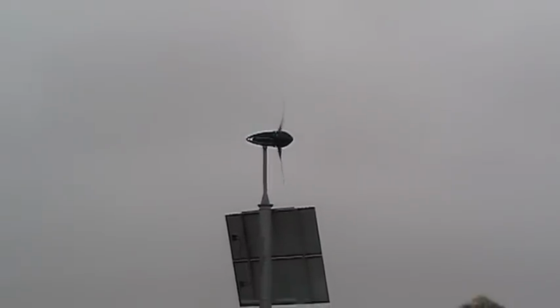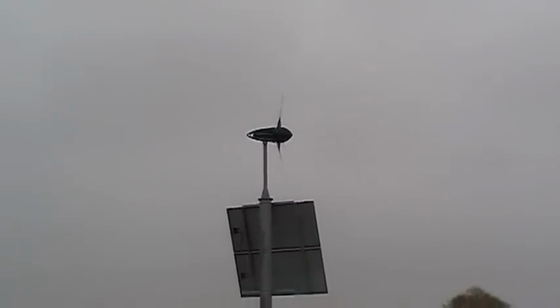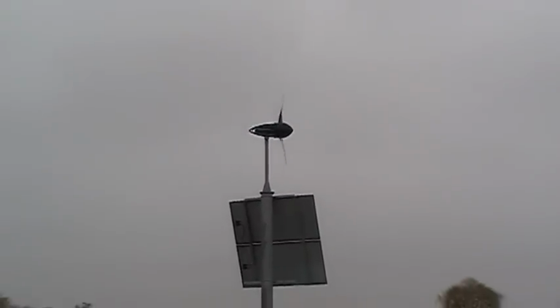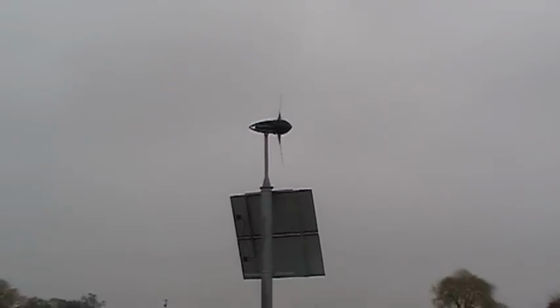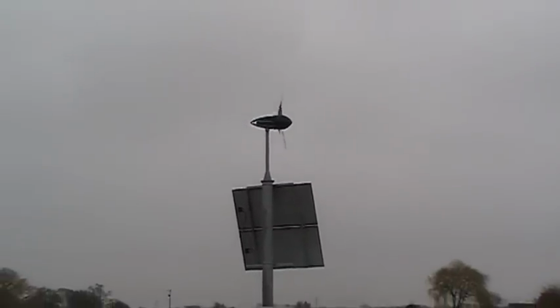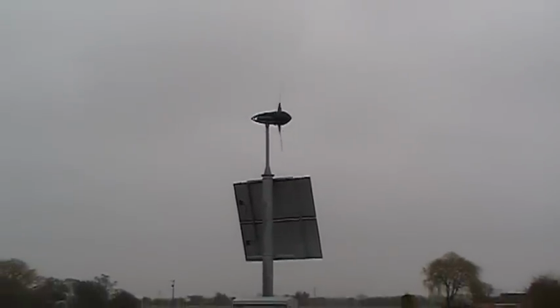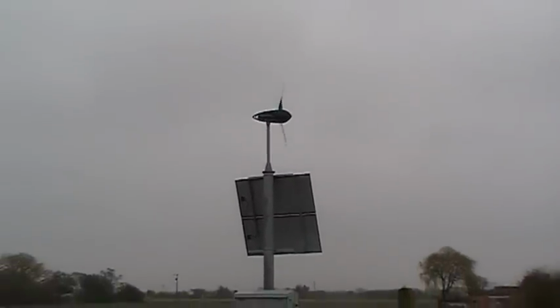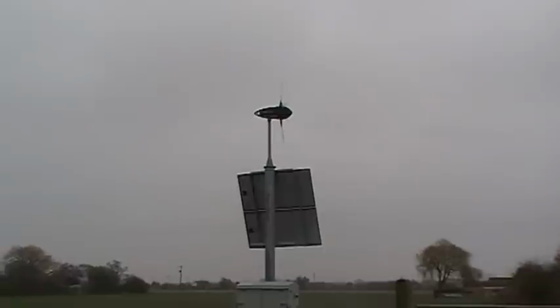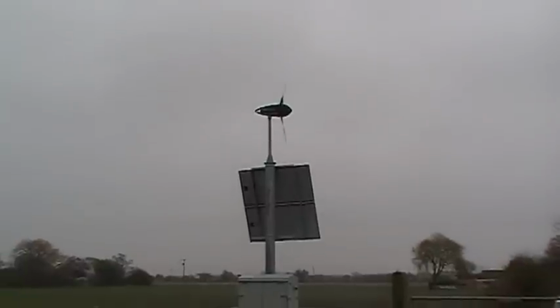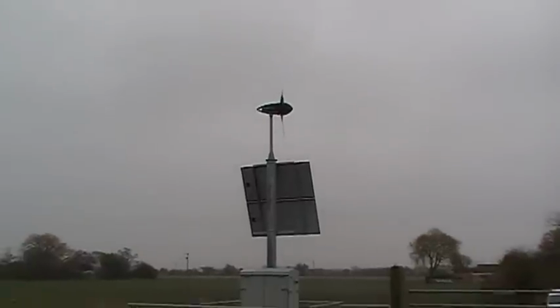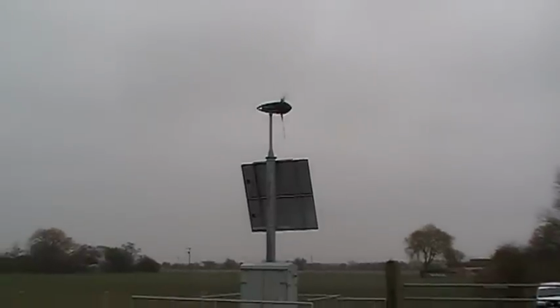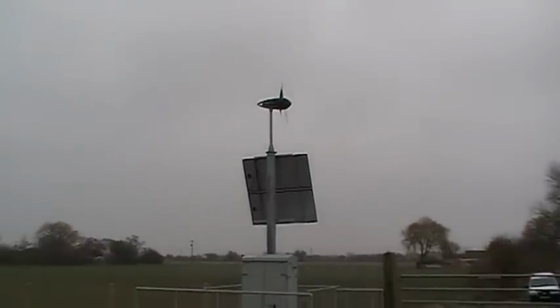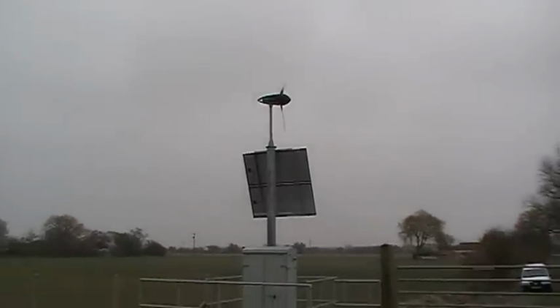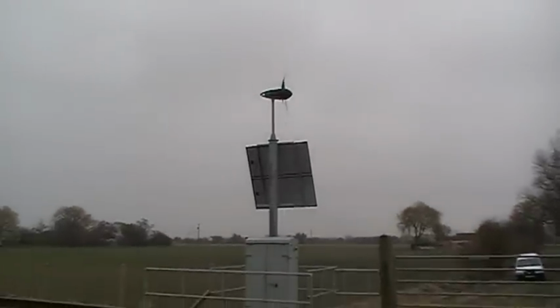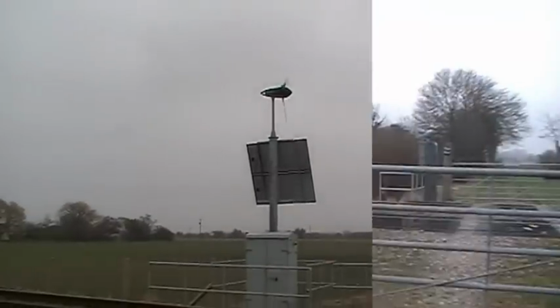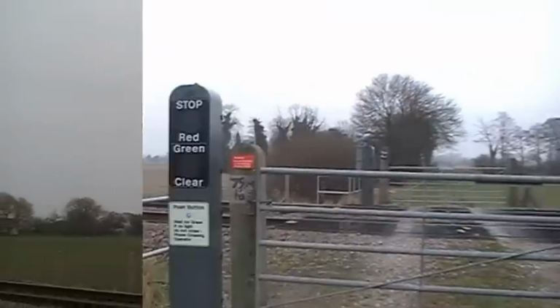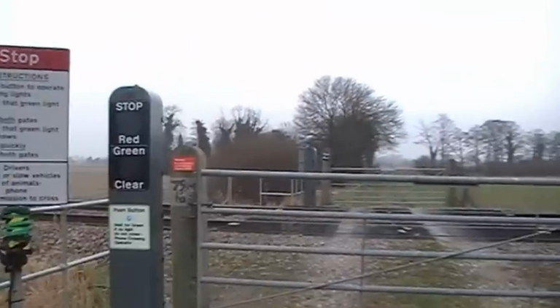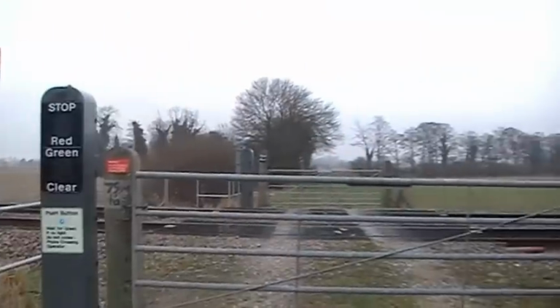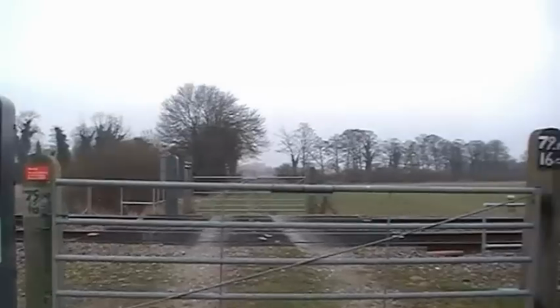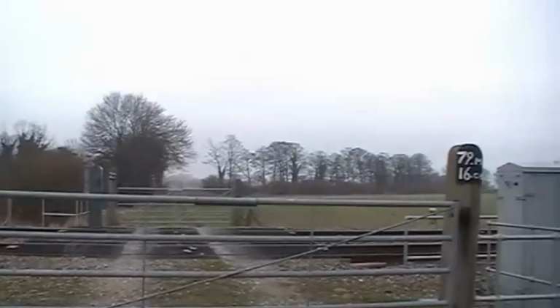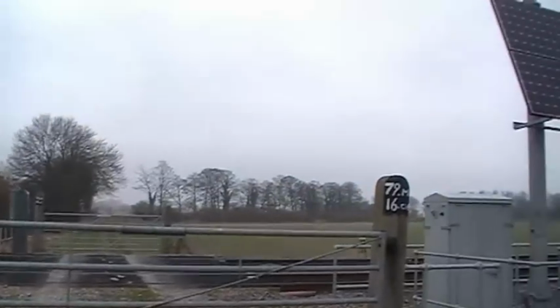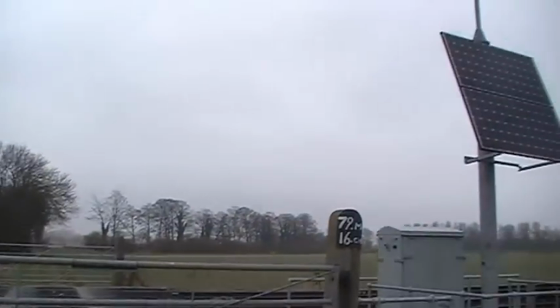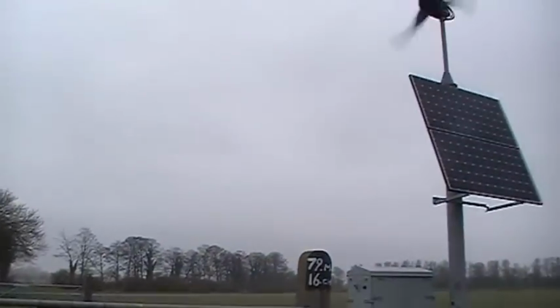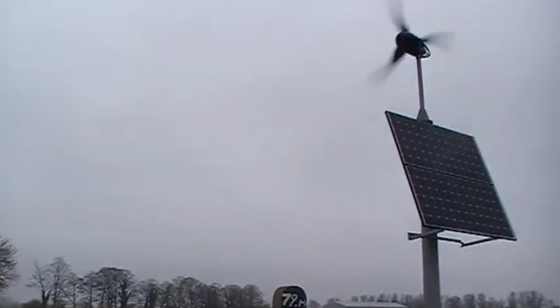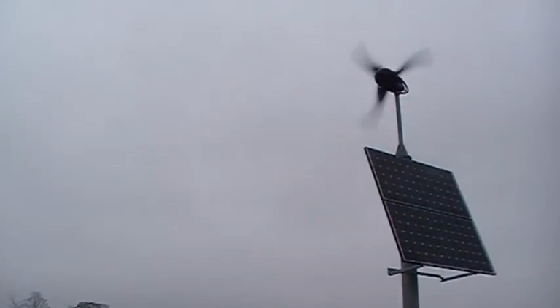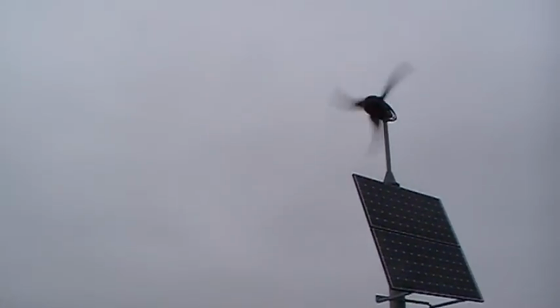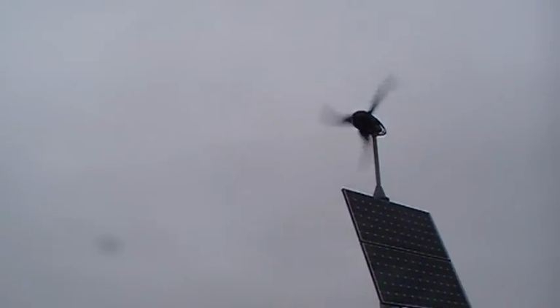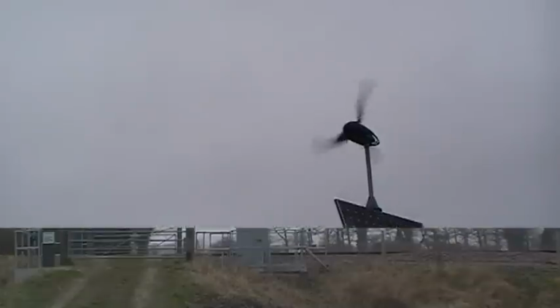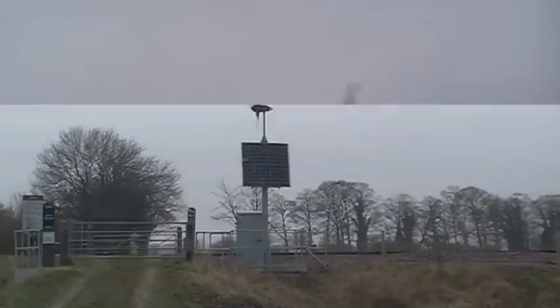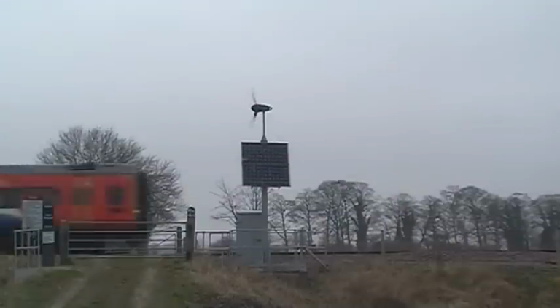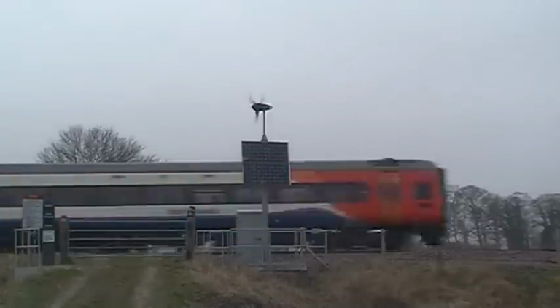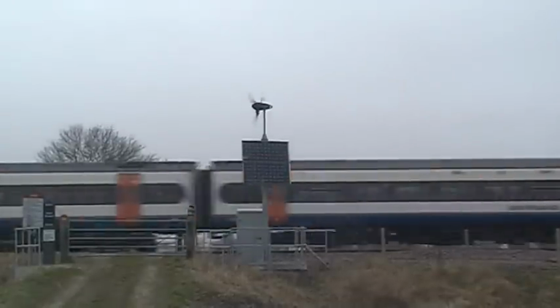The tower shown here is 5 metres tall, but an optional 2.5 metre extension can be installed to ensure that the LE600 operates in non-turbulent wind conditions.